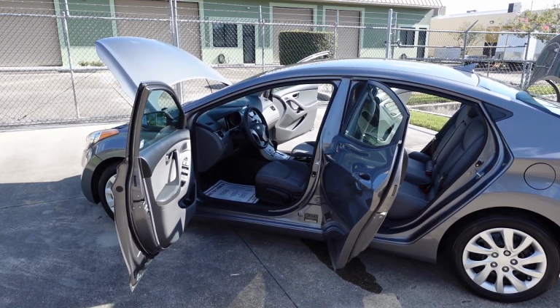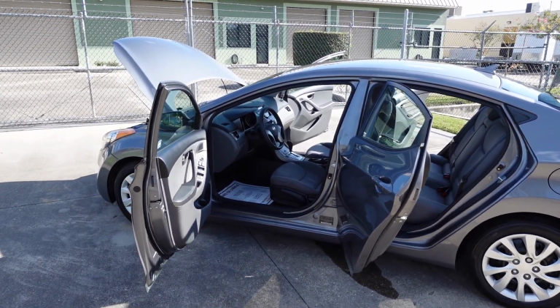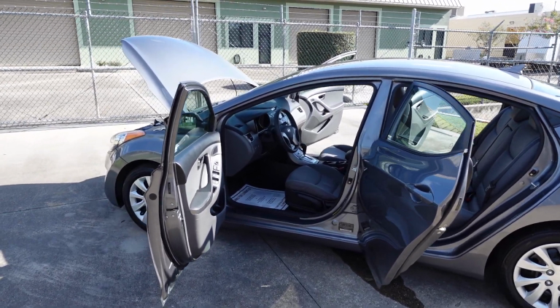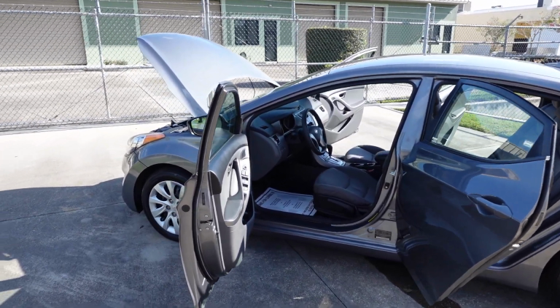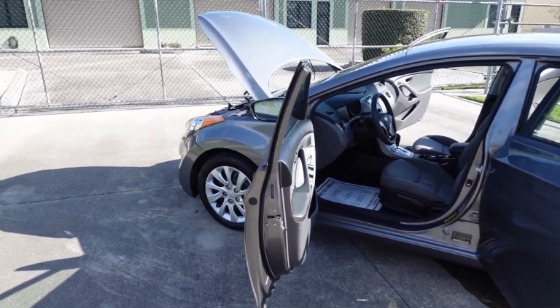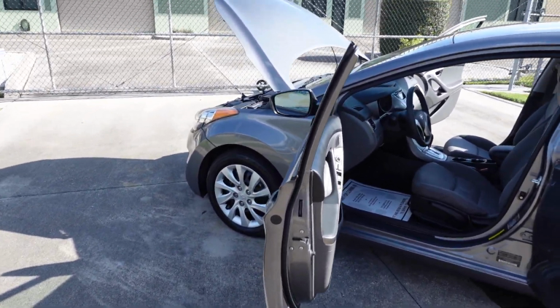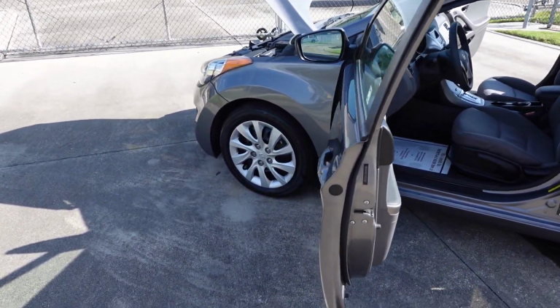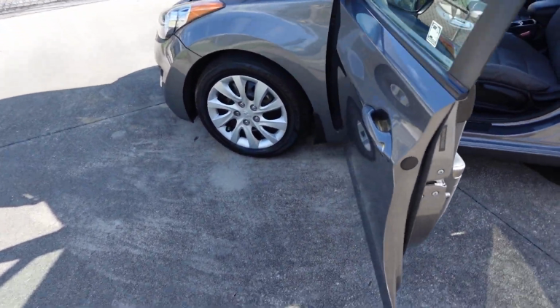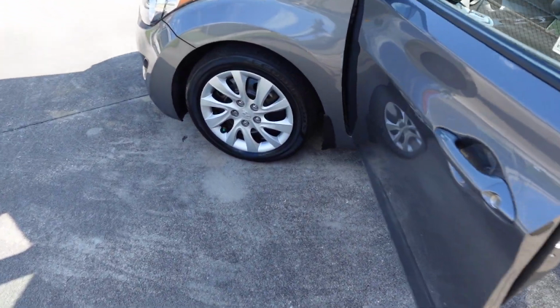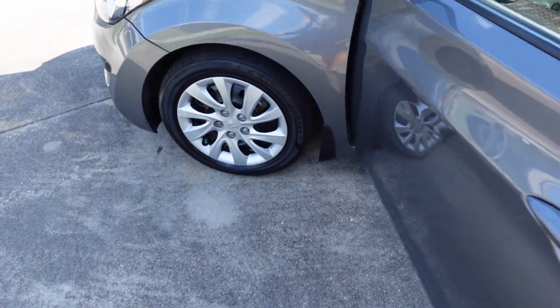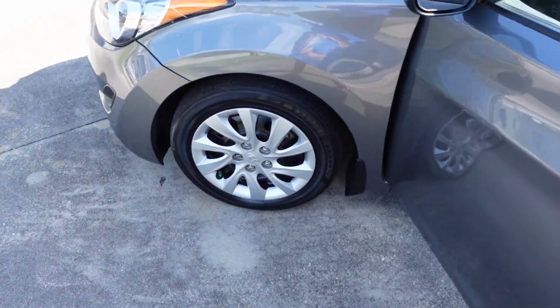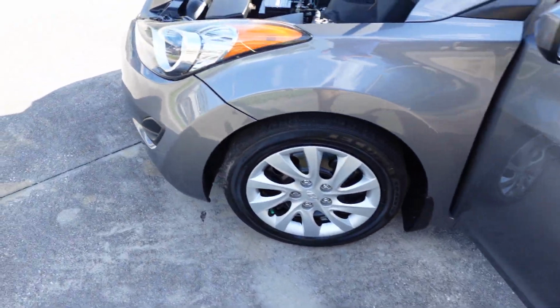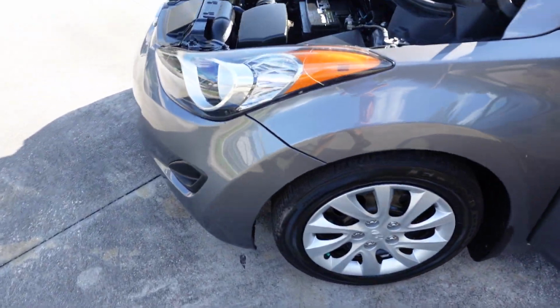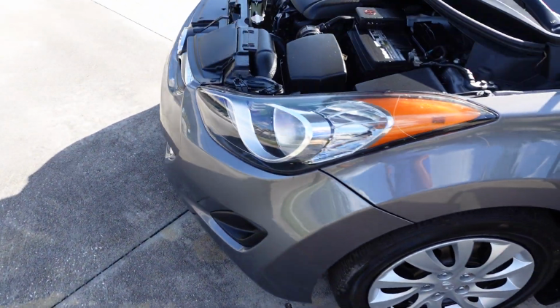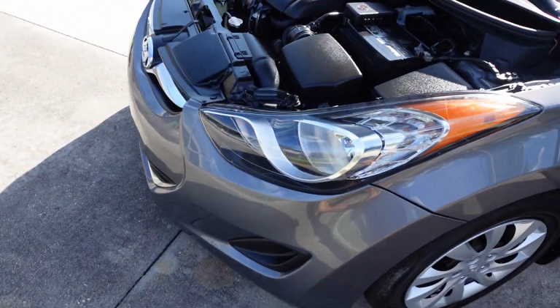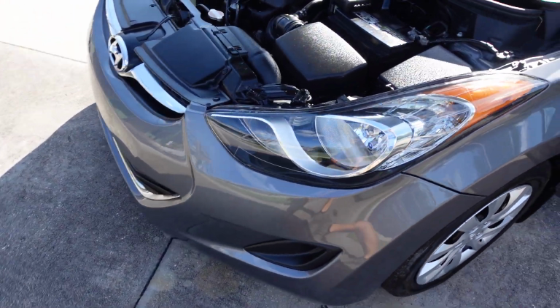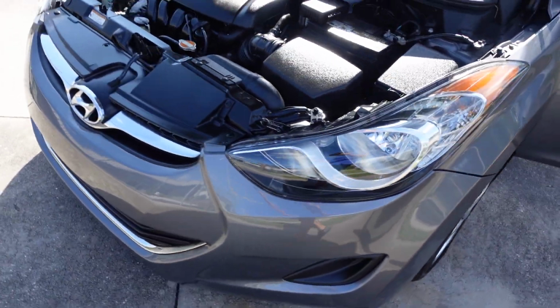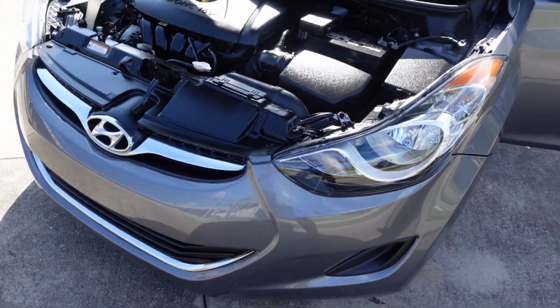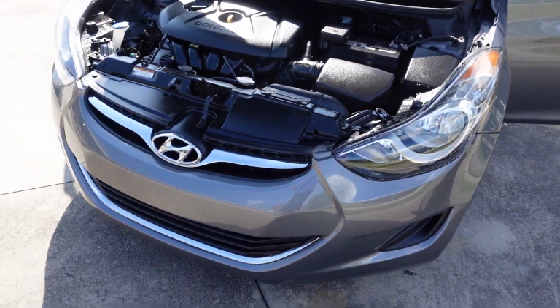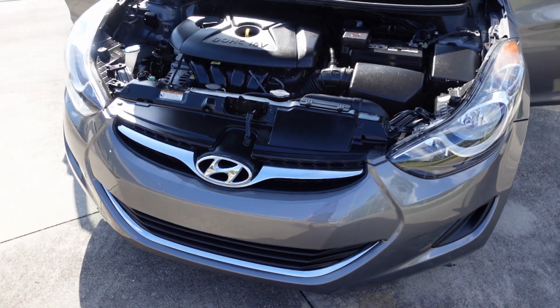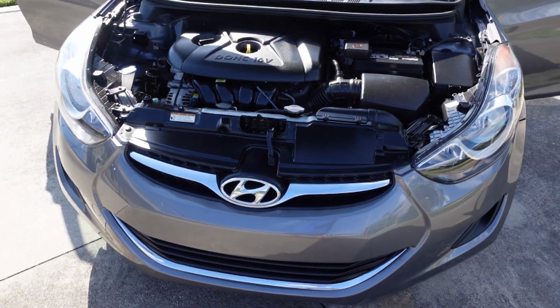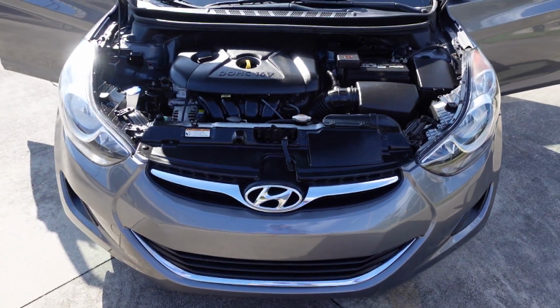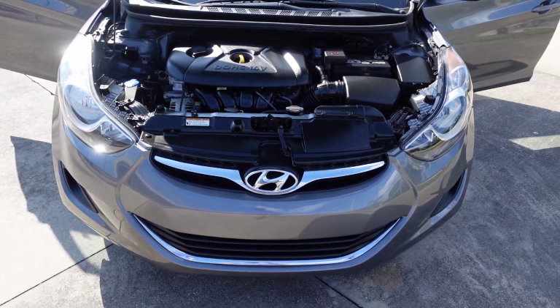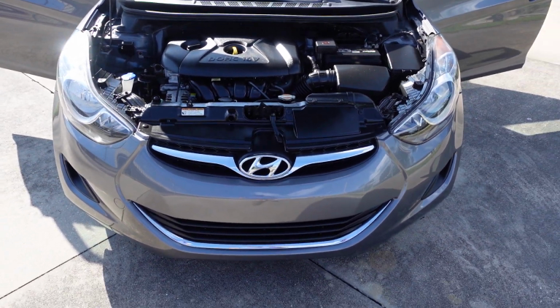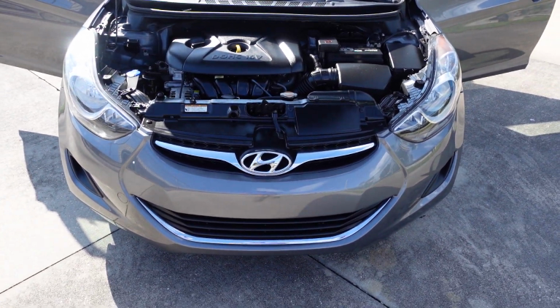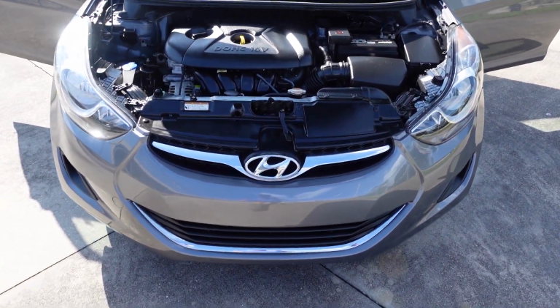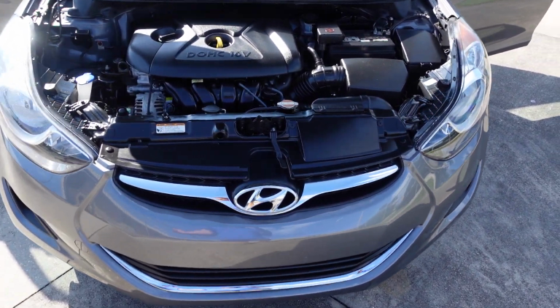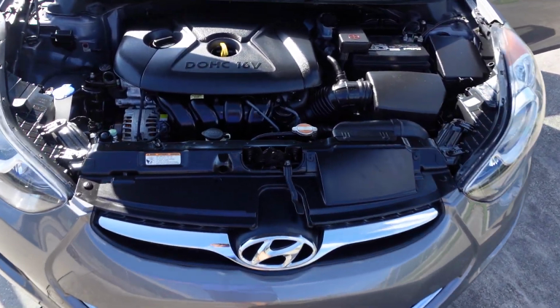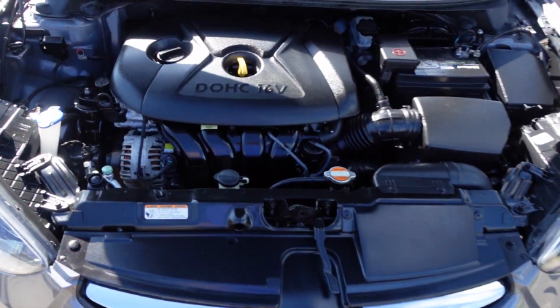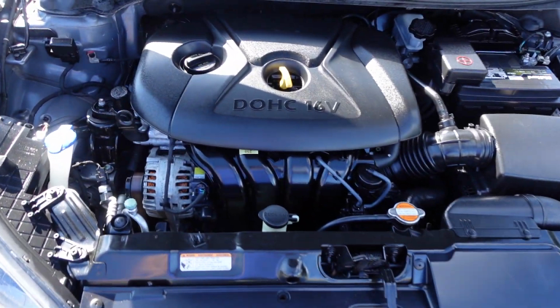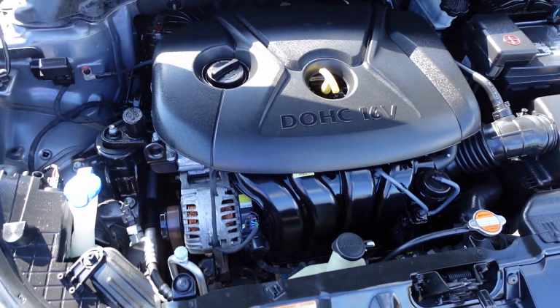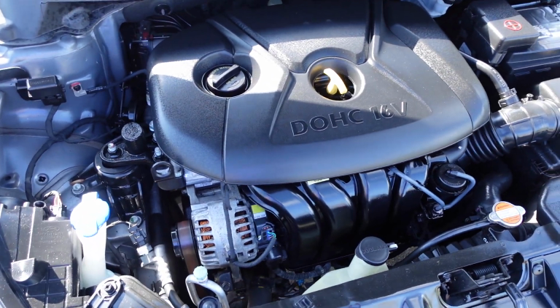That's why we love the Hyundai Elantra — because you can get a nice, stylish, newer-looking vehicle with awesome features and great reliability for one really nice price. That's why we sell them.